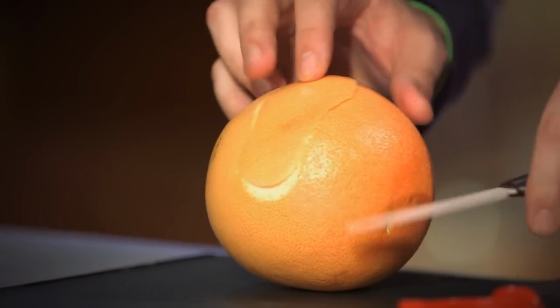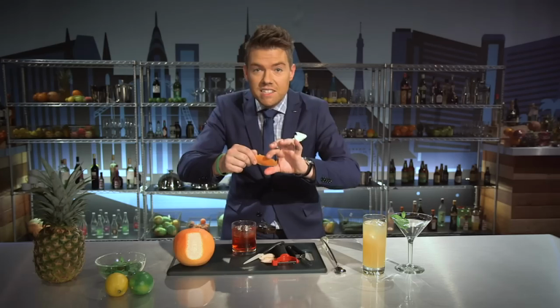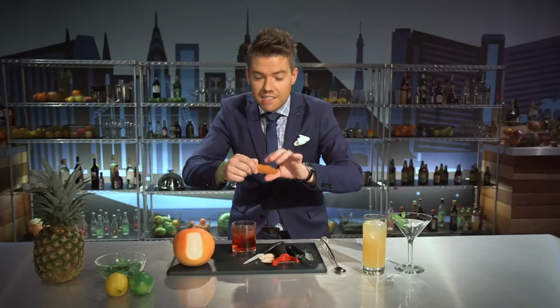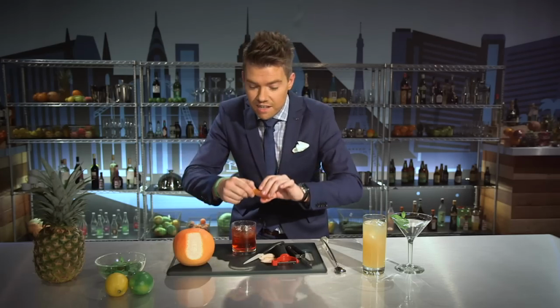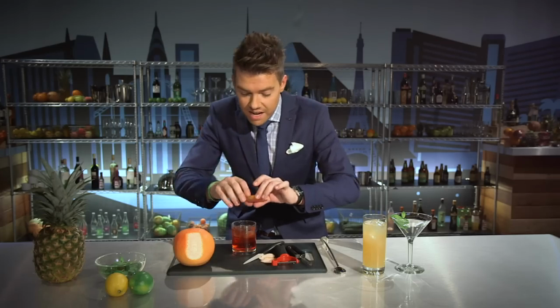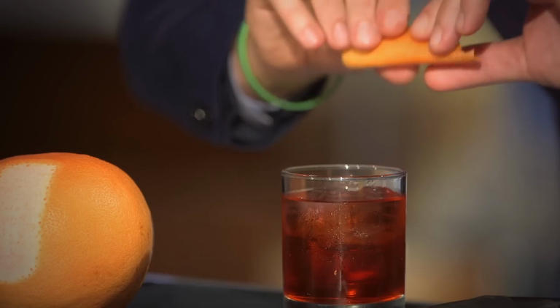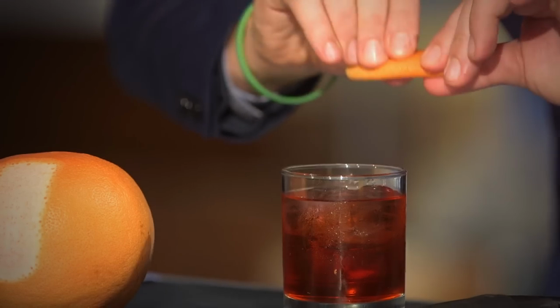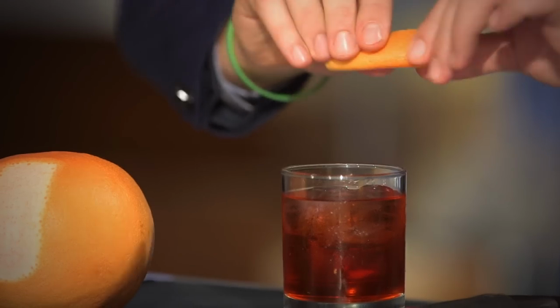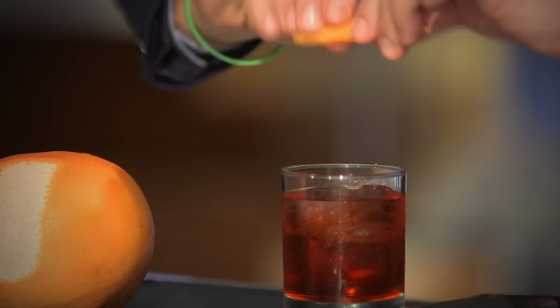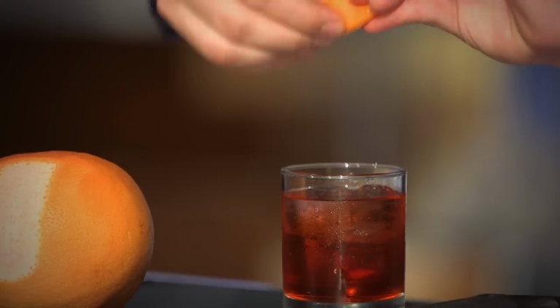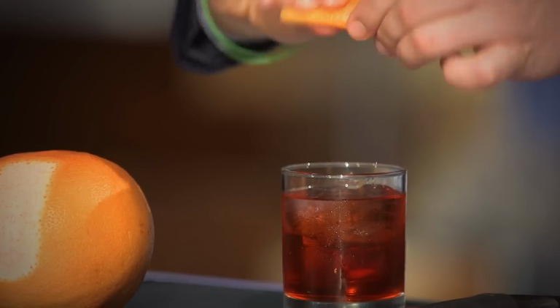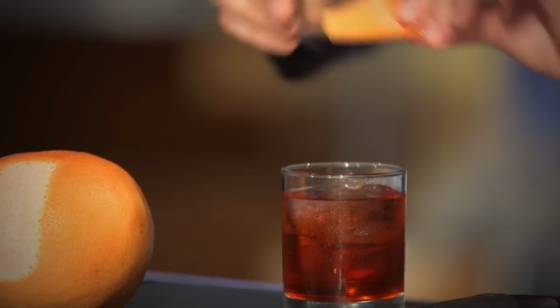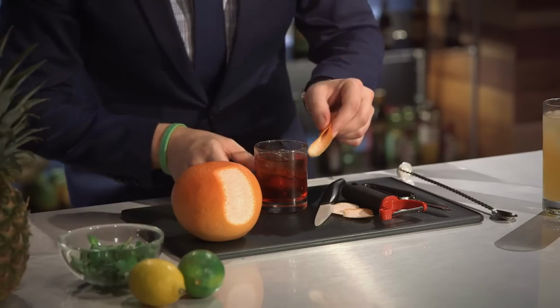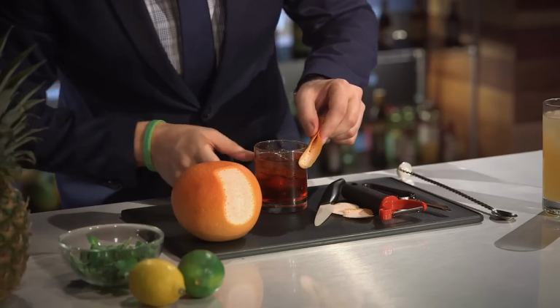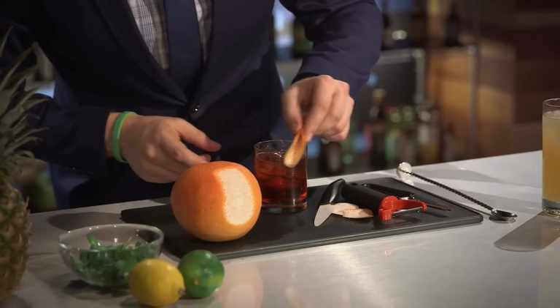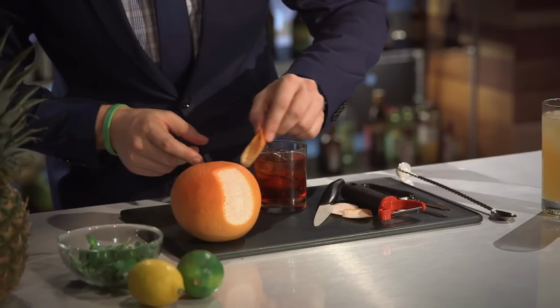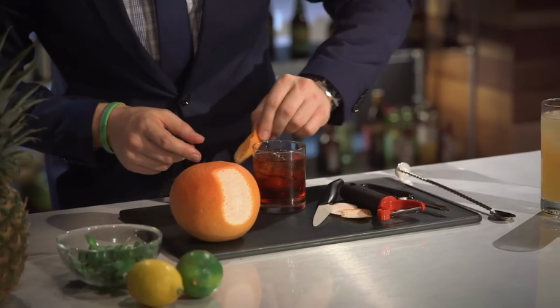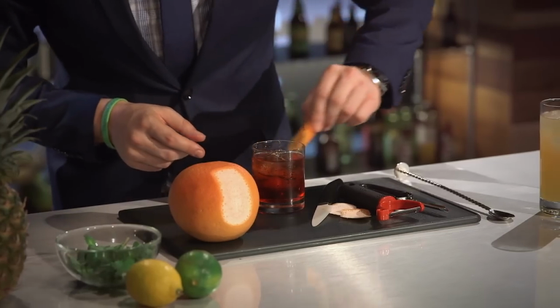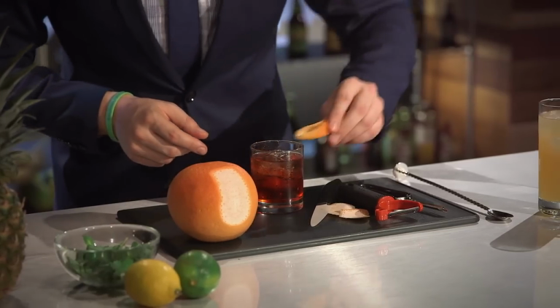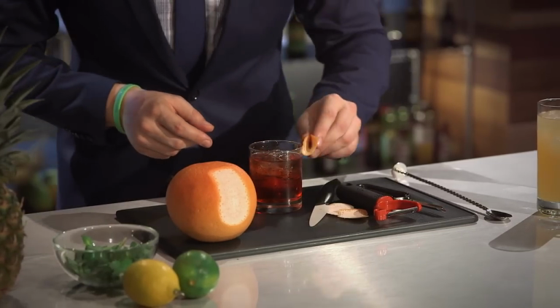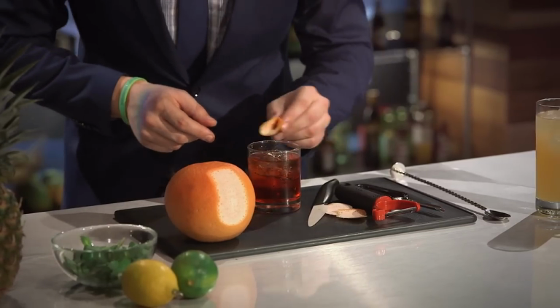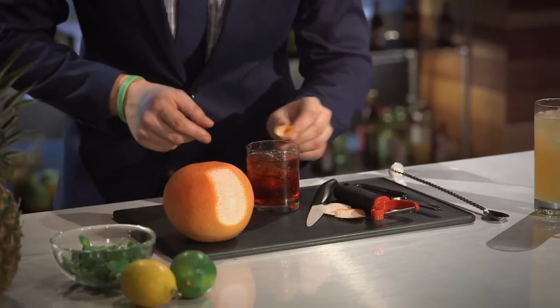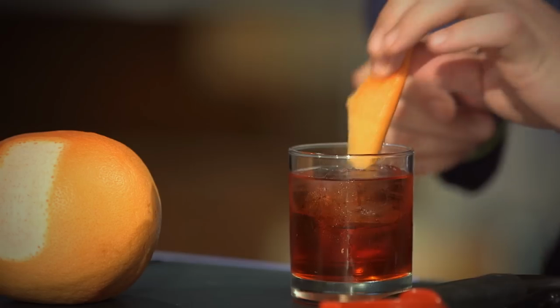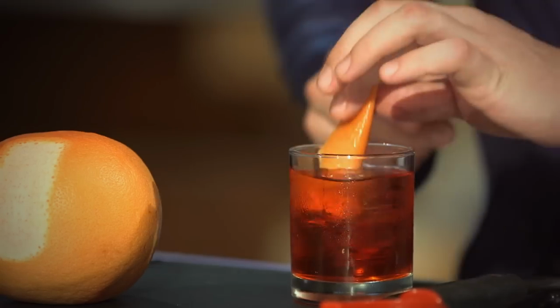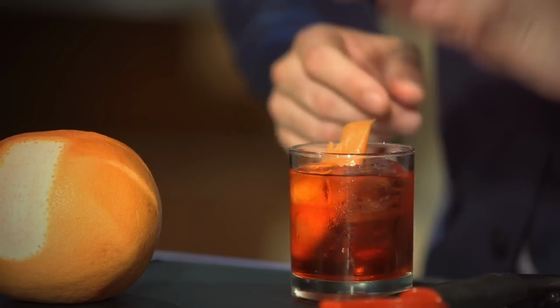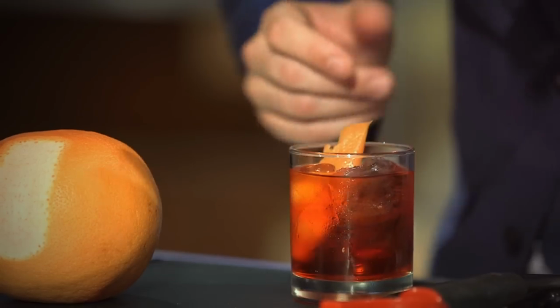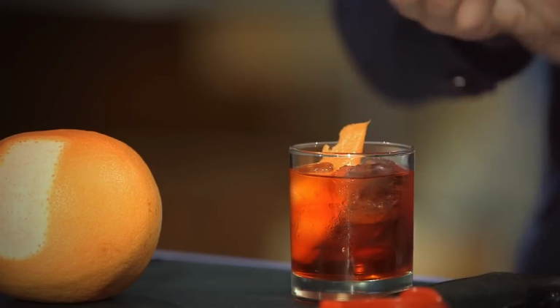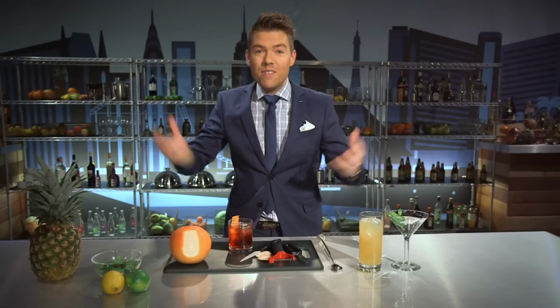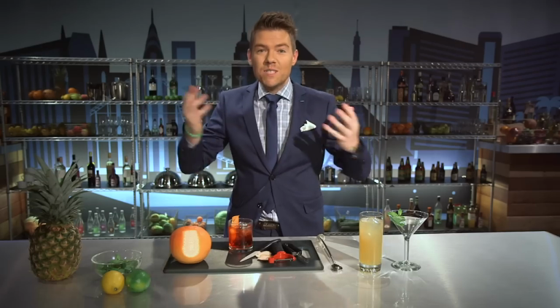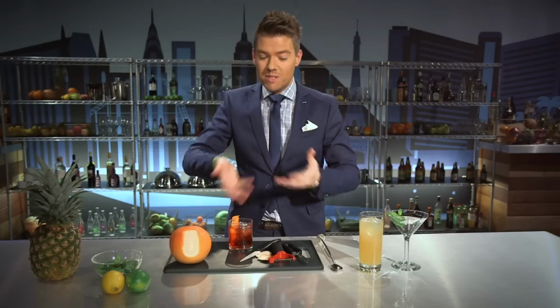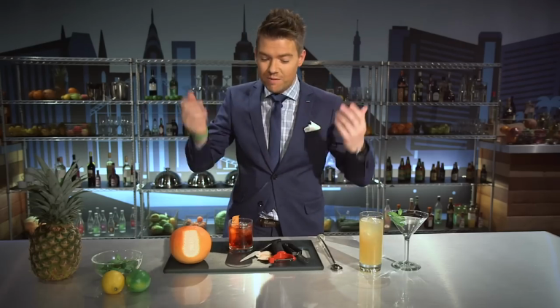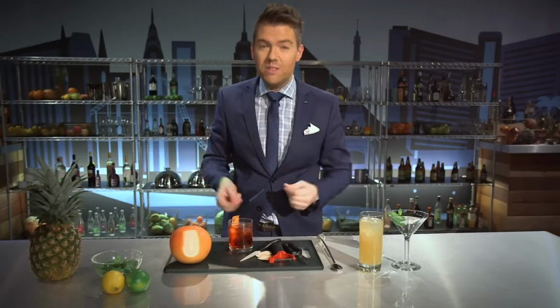Take your zest and just squeeze it all over the top. Run it around the side of the glass and now everything smells of grapefruit.